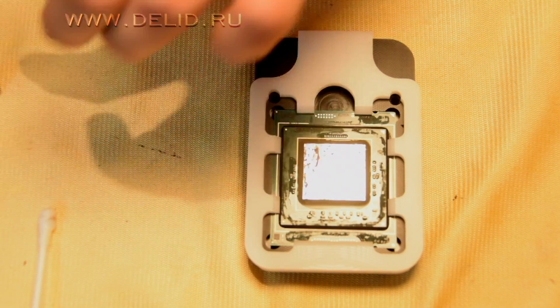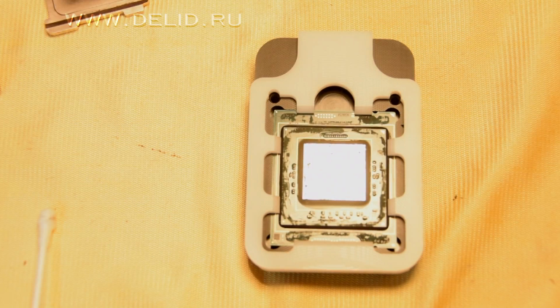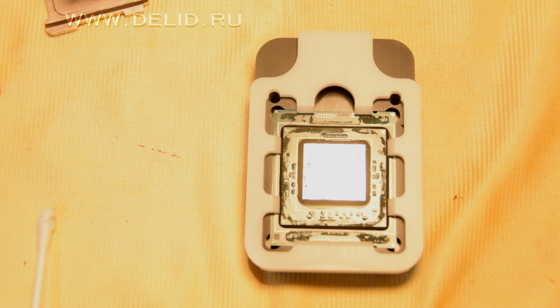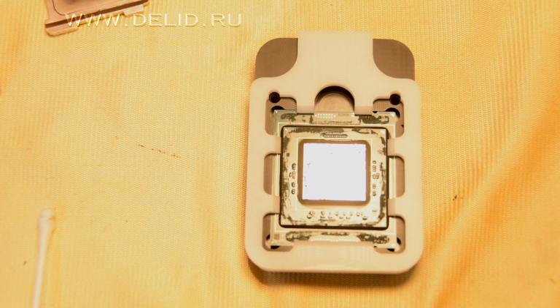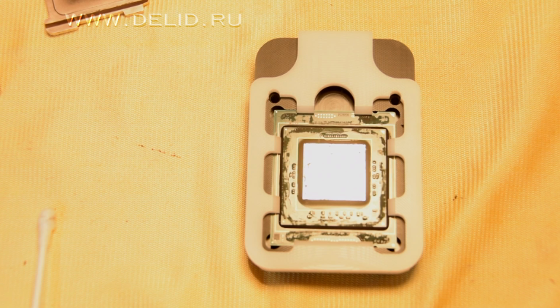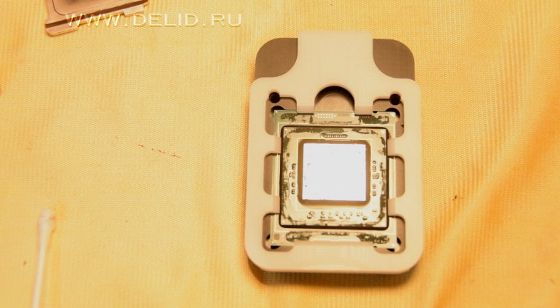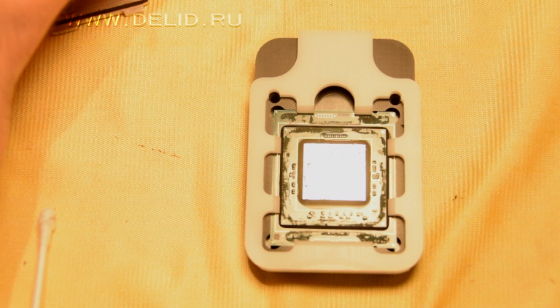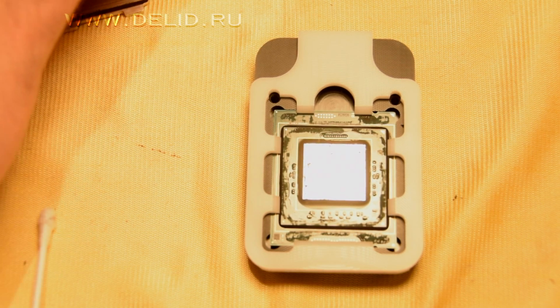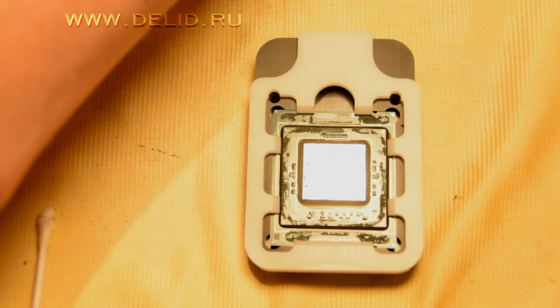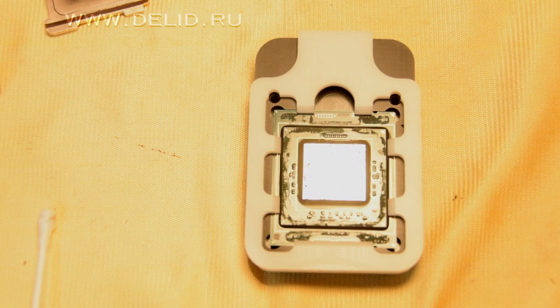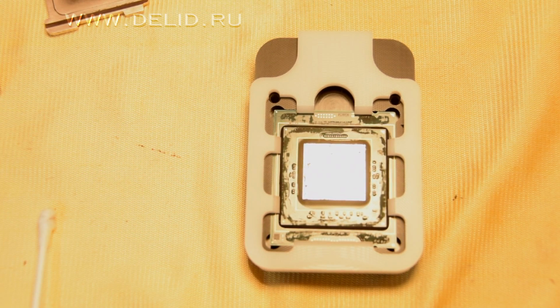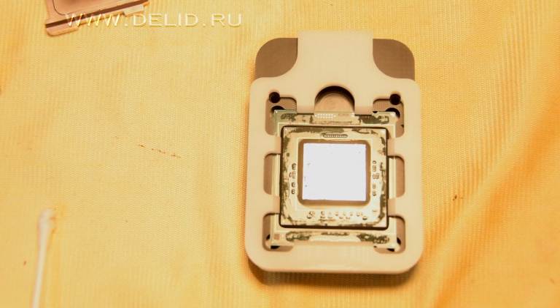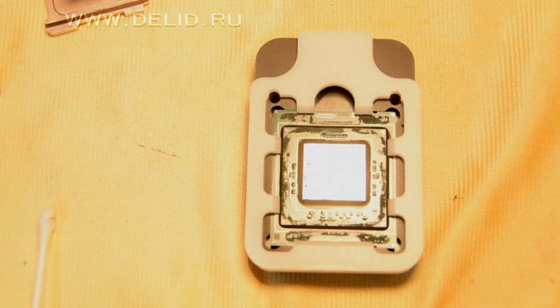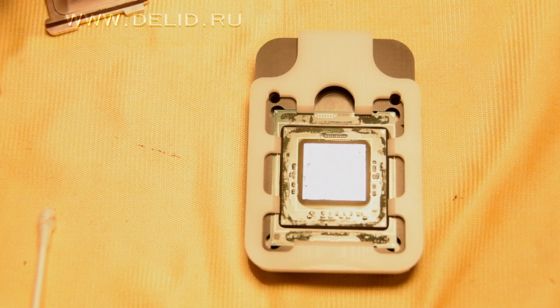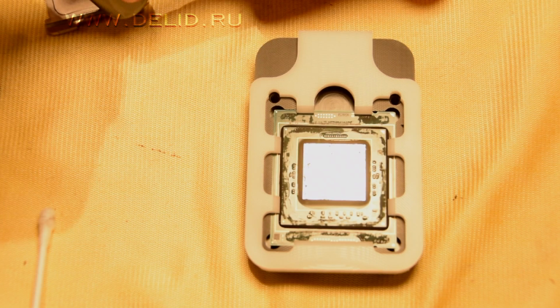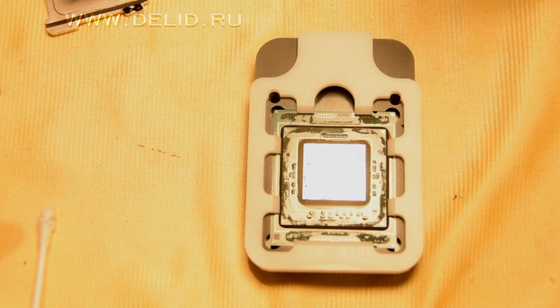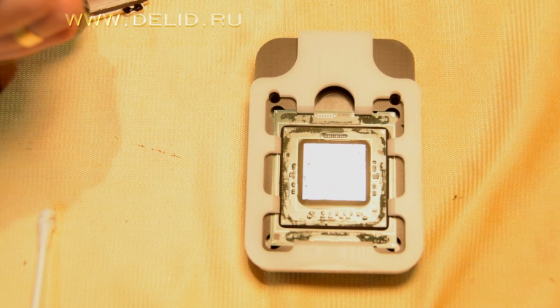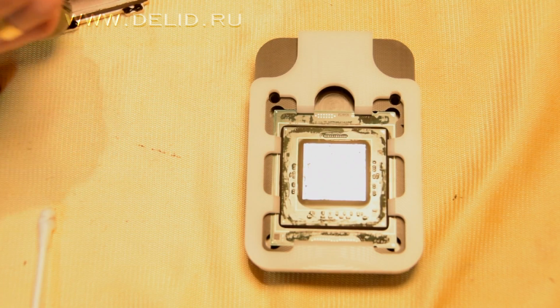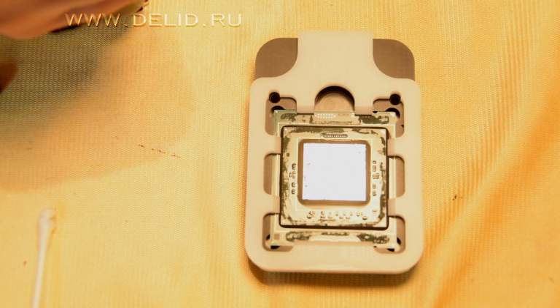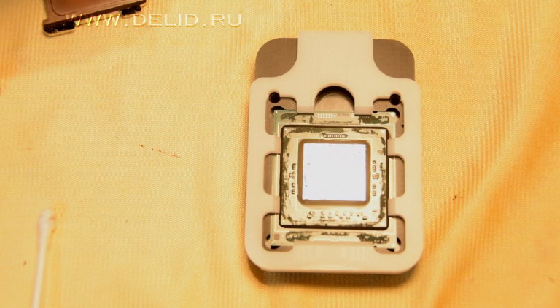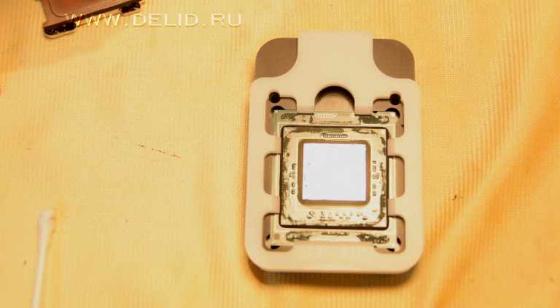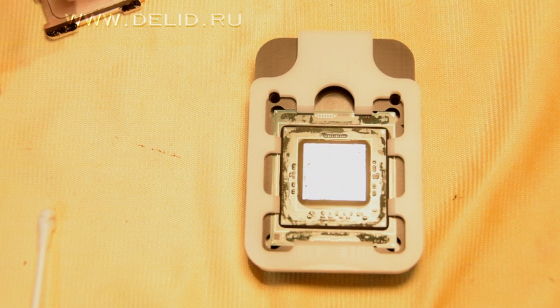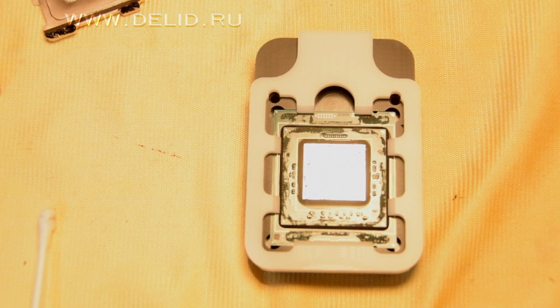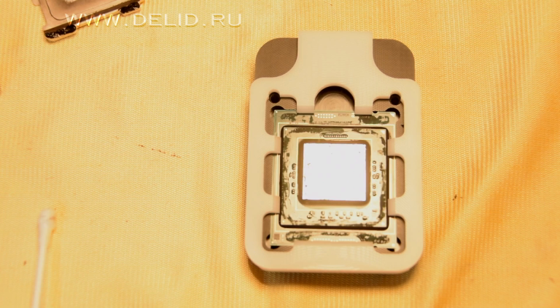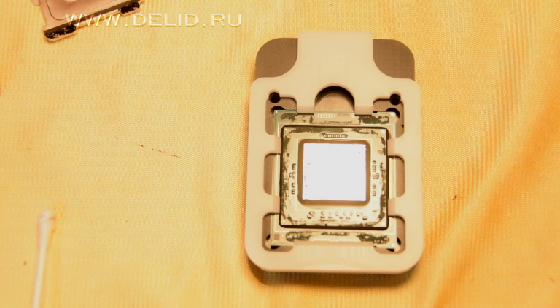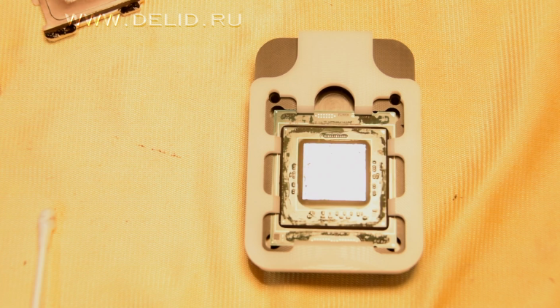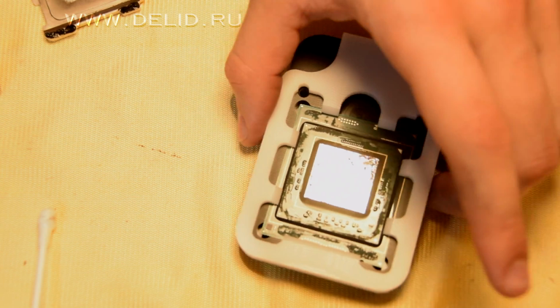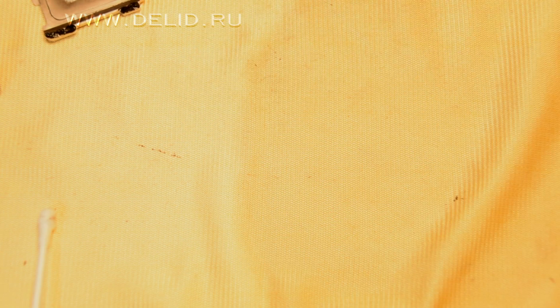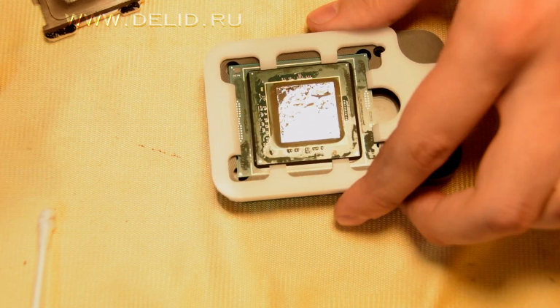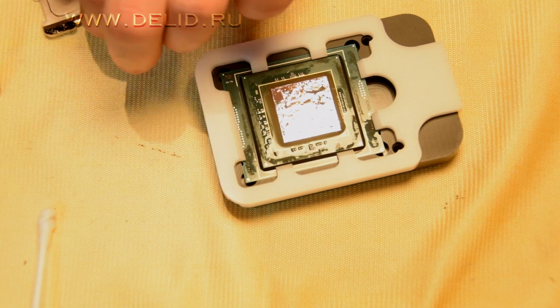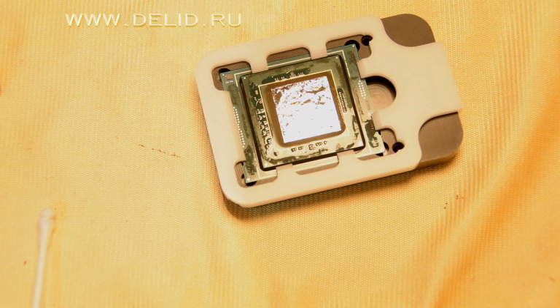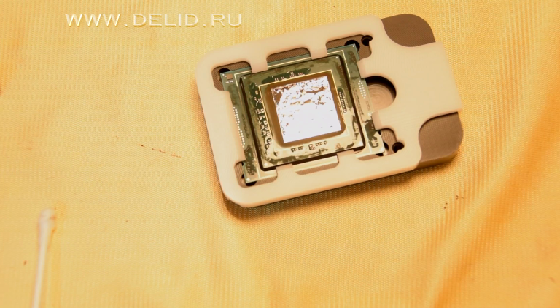Put the CPU back into the tool, or use another method to place the IHS back in its original position. Apply a thermo sealant to several angles to reseal it. Then put it back into the motherboard, or wait a few hours for it to dry.